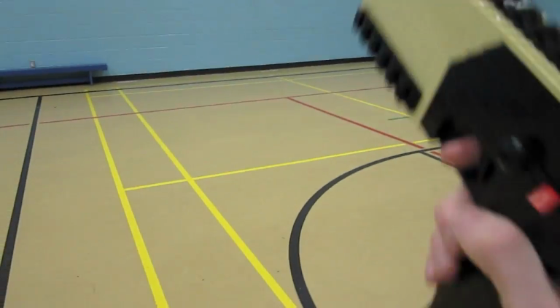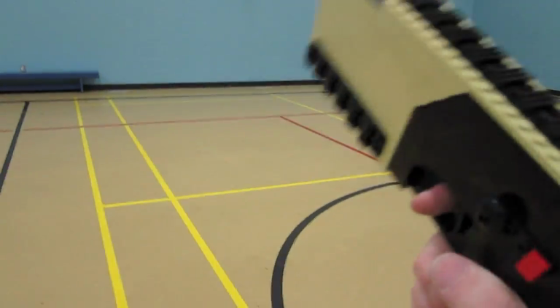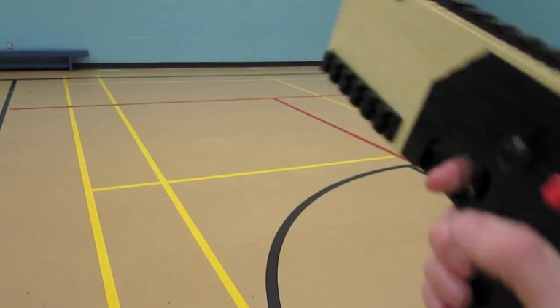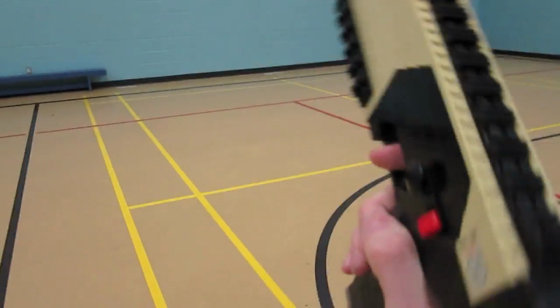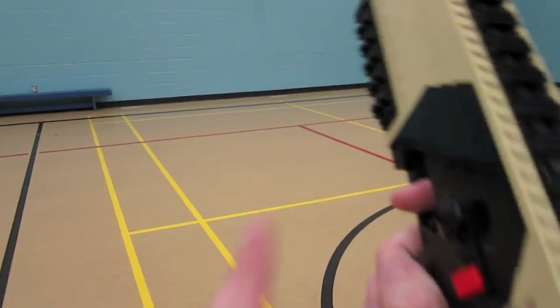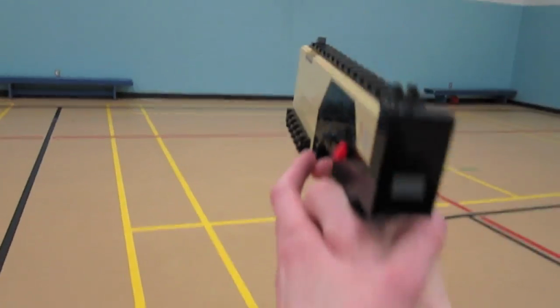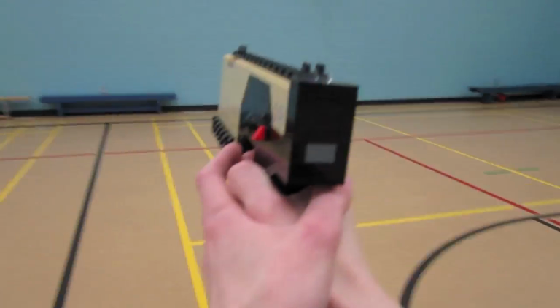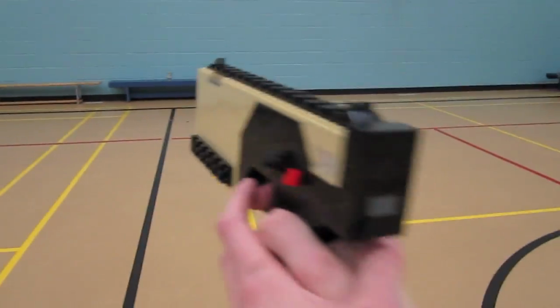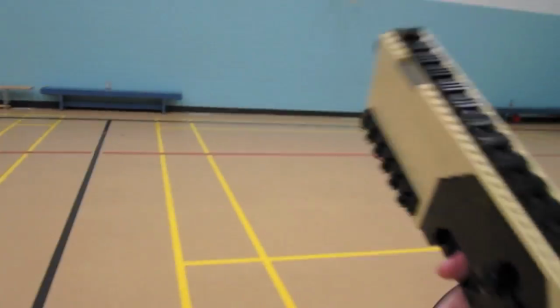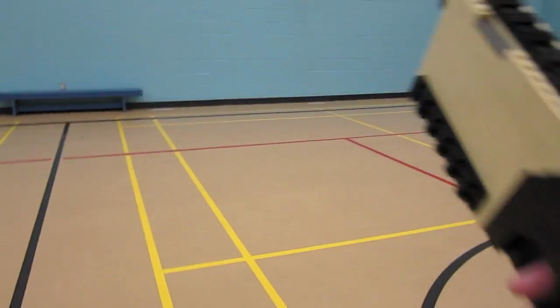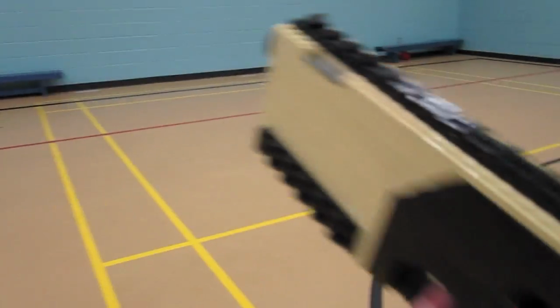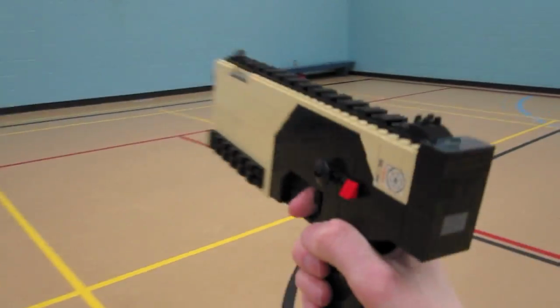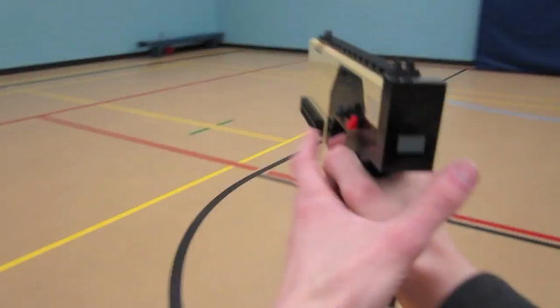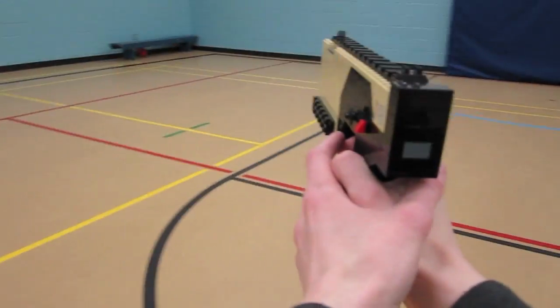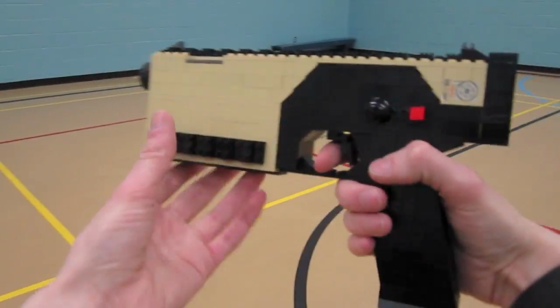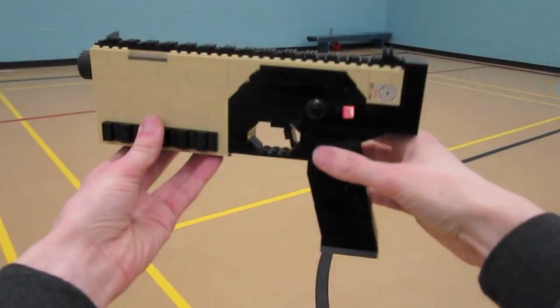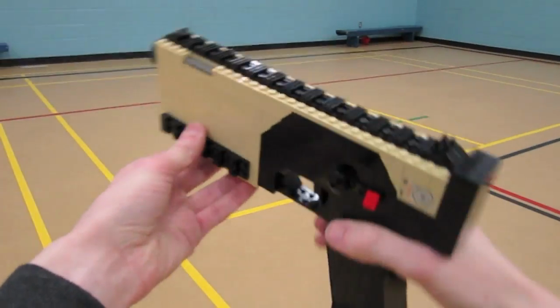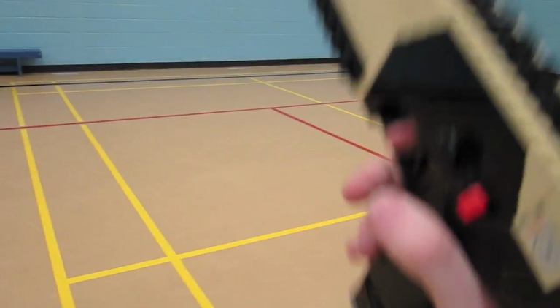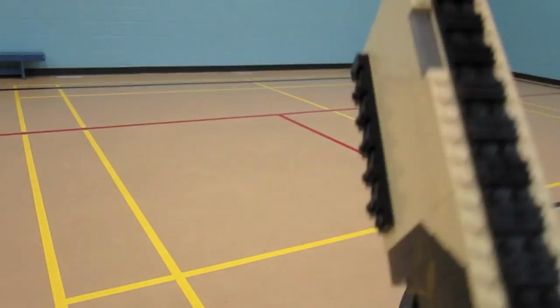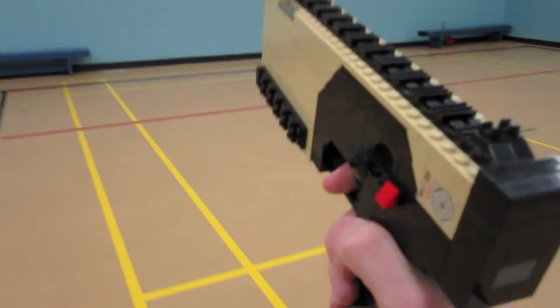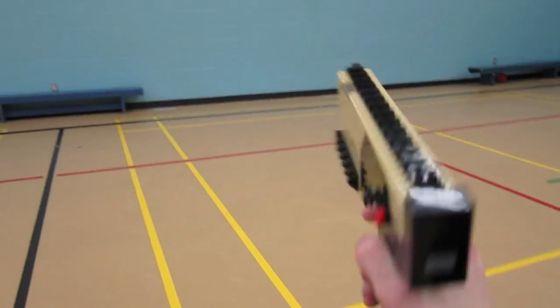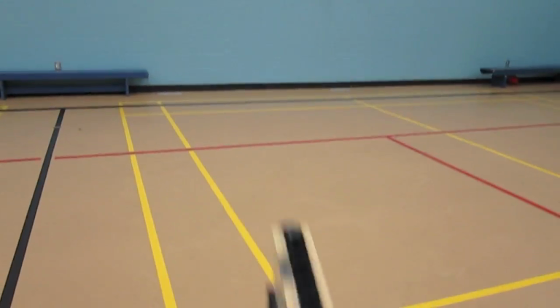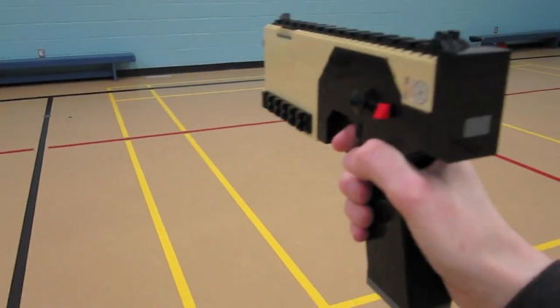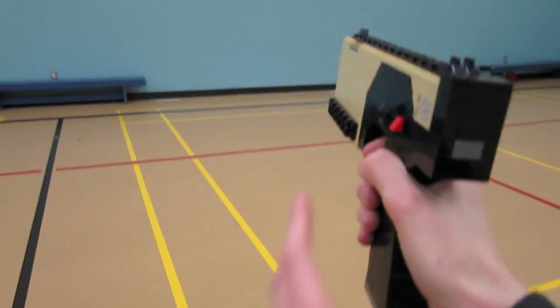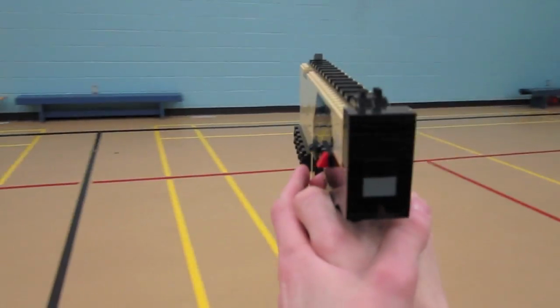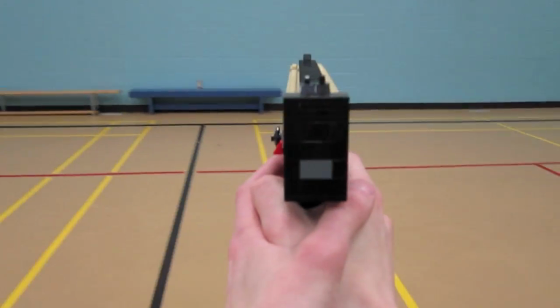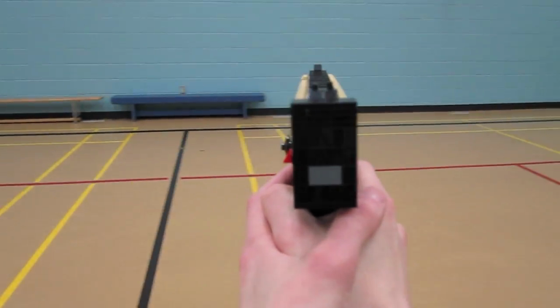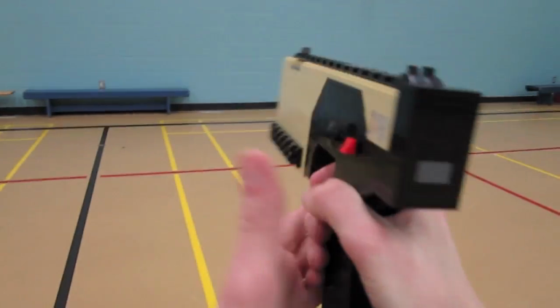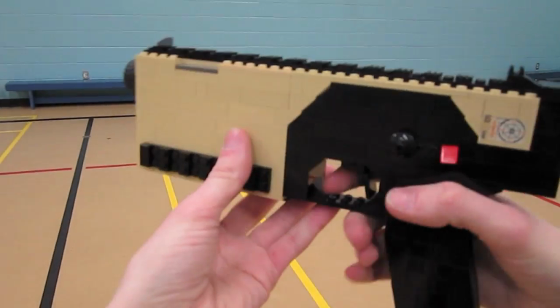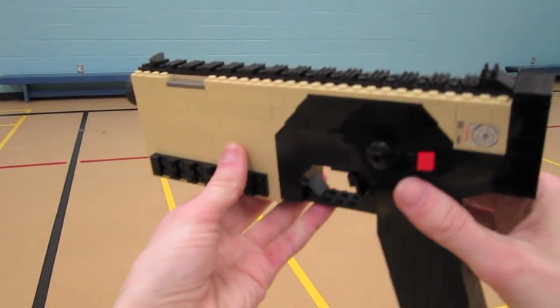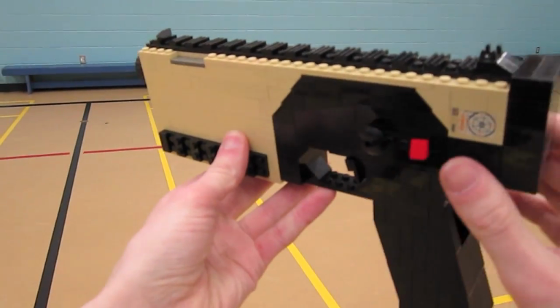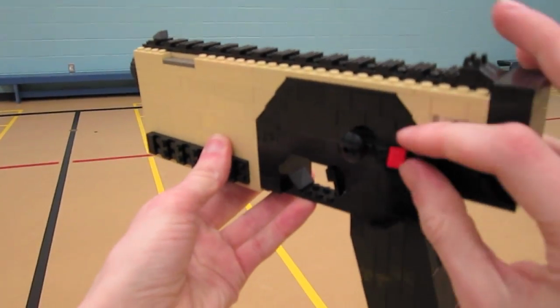This gun — if you go running around with this in public, you're going to raise some eyebrows. It's a 1-to-1 scale CAP-40, also known as the Kard, and it's a really cool pistol and one of my favorites.